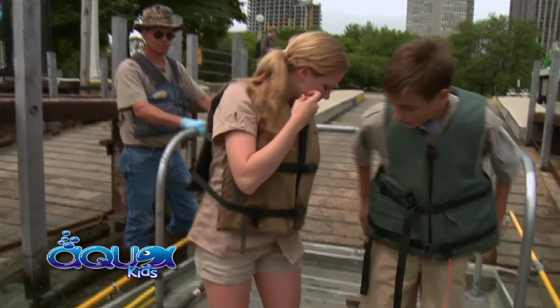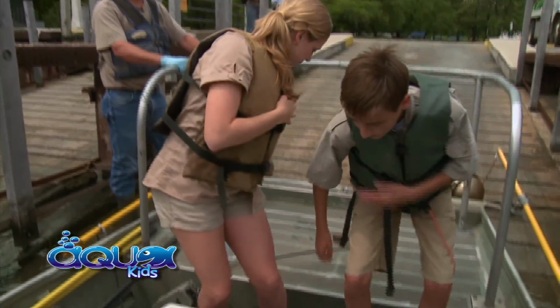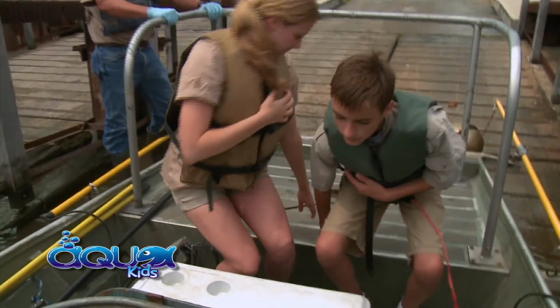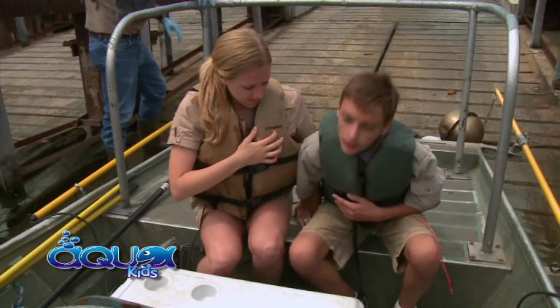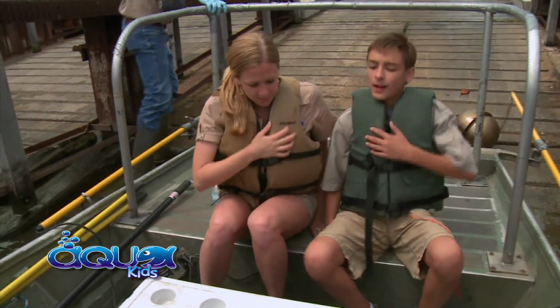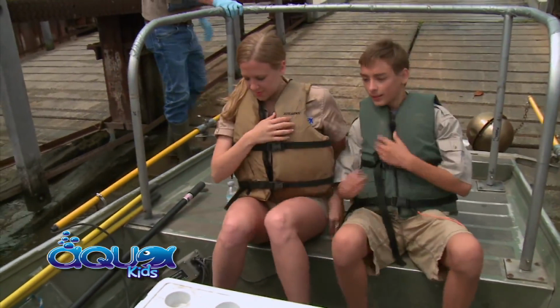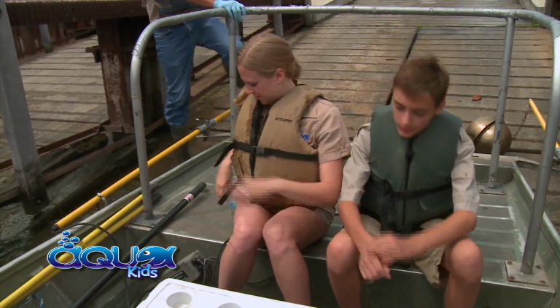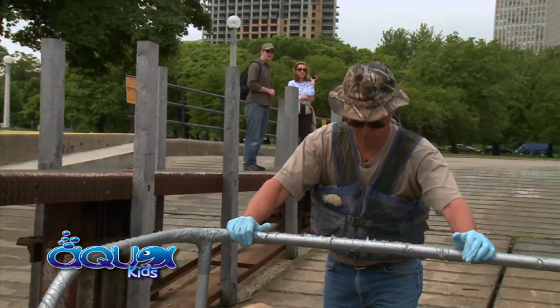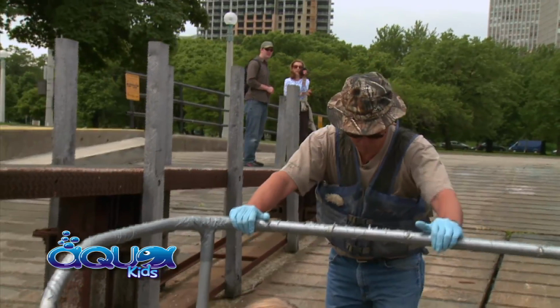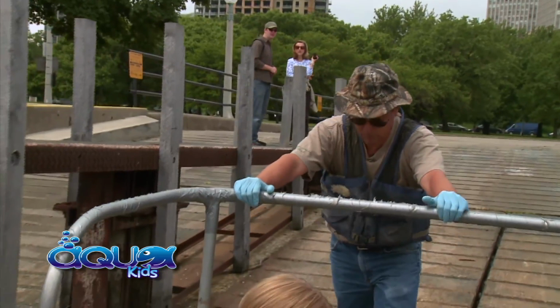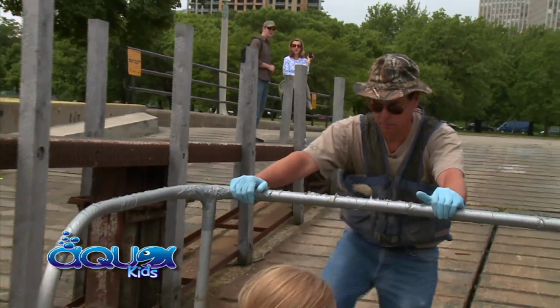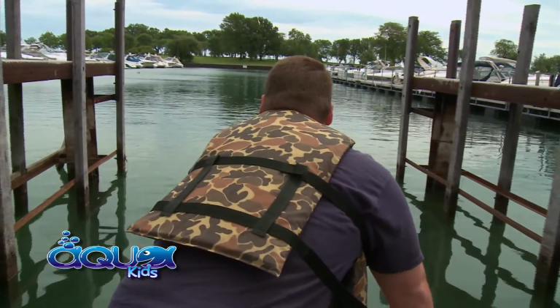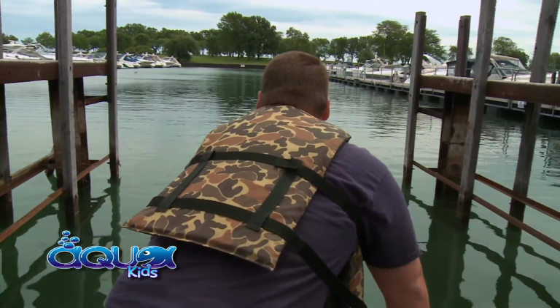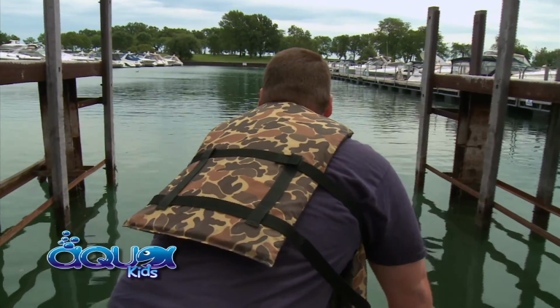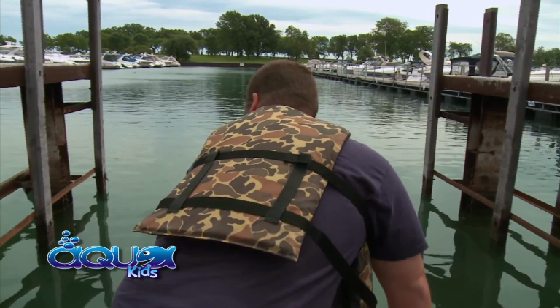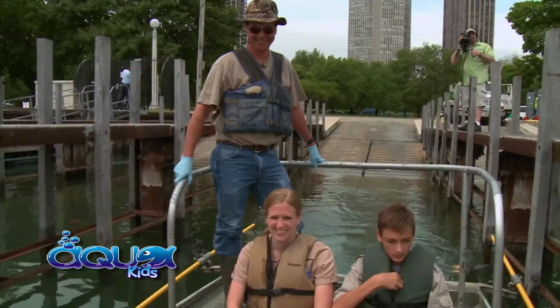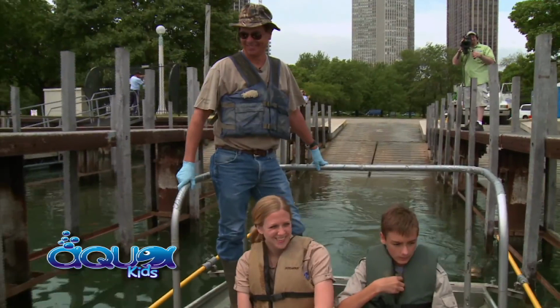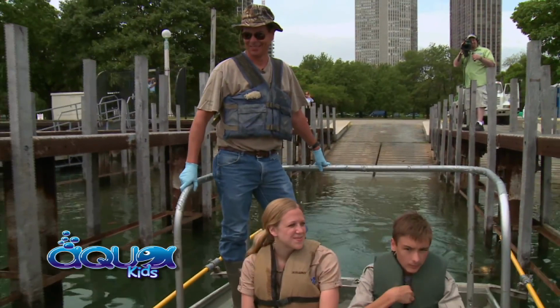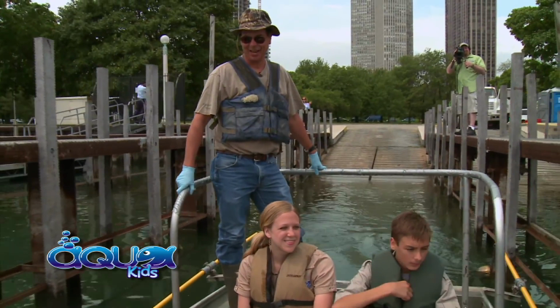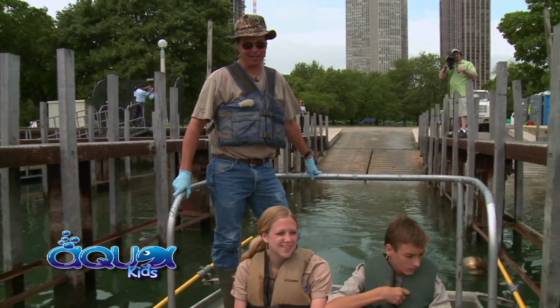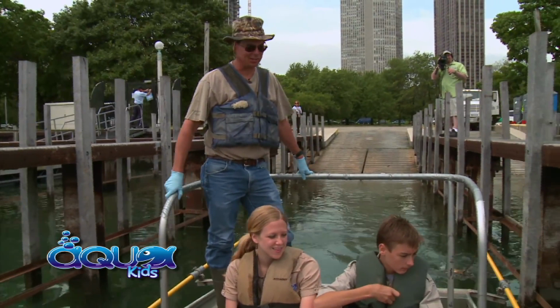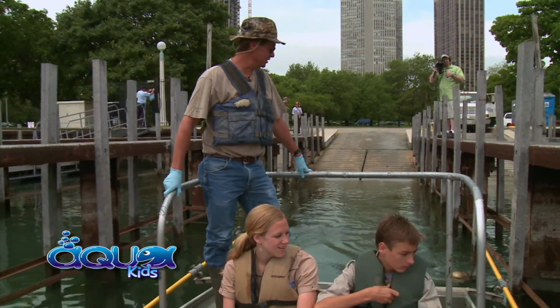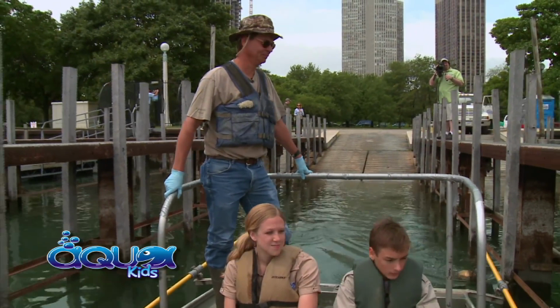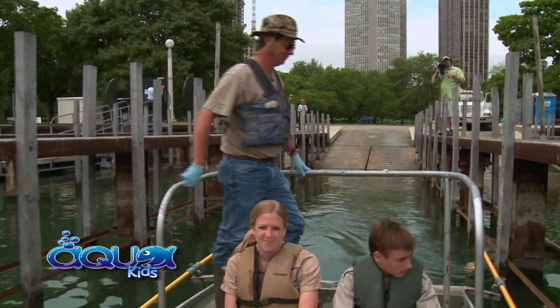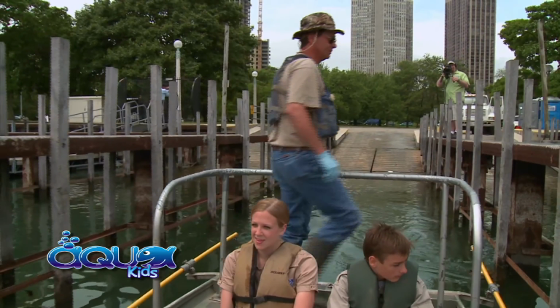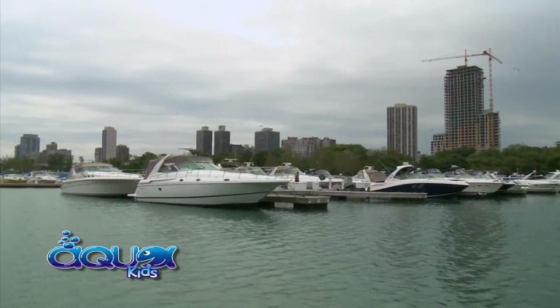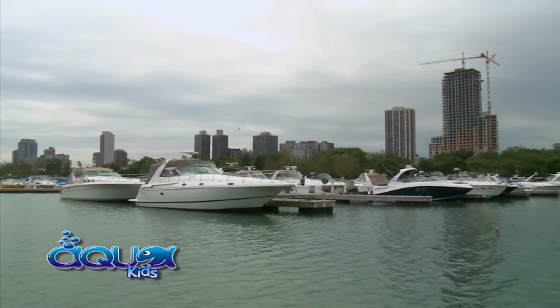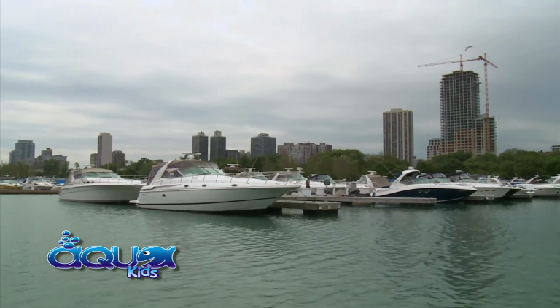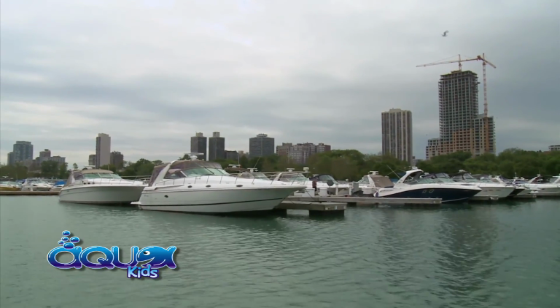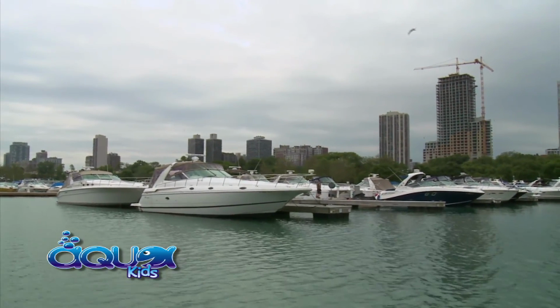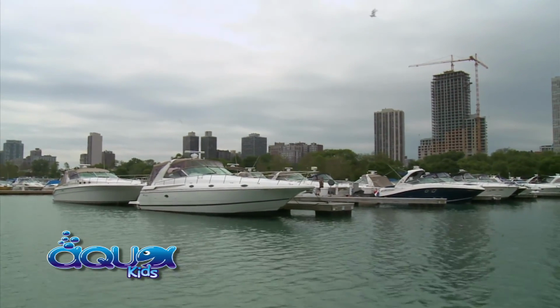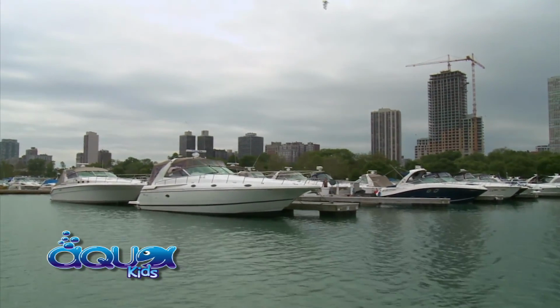Rachel and I boarded the electroshocking boat with Paul and went to search for fish. It wasn't a long ride because the fish were right in Versi Harbor. We had to stay close to the walls of the harbor where the water was shallow enough to see the shine of the fish. We knew there would be plenty of small fish, but we were determined to find some big ones.